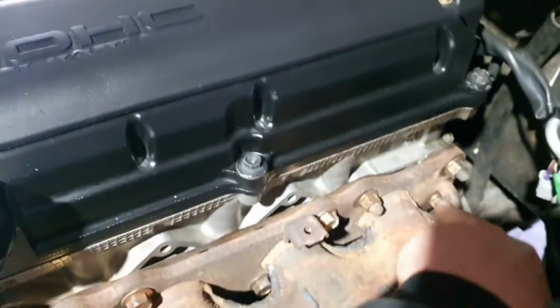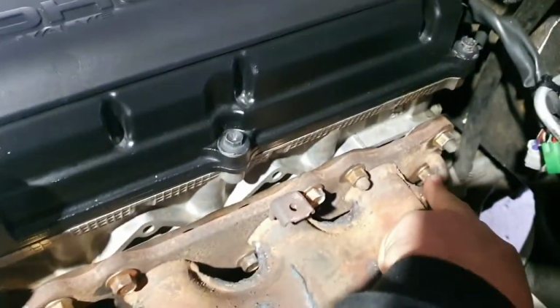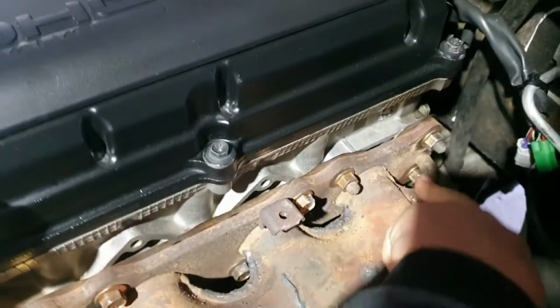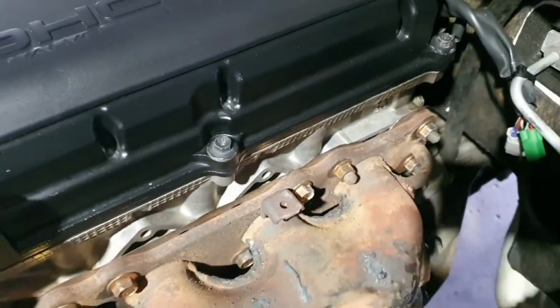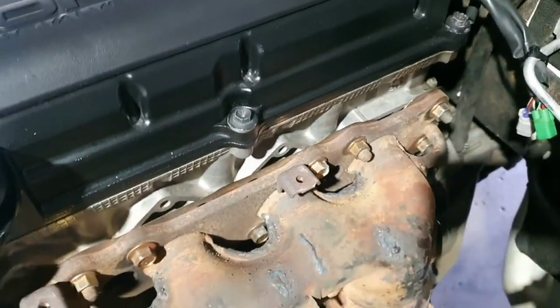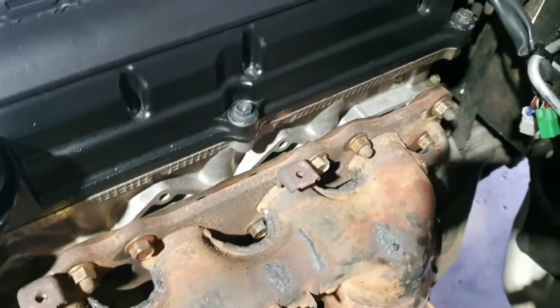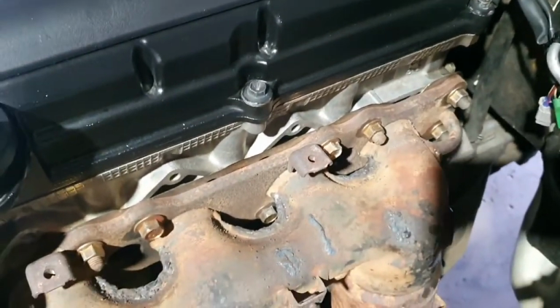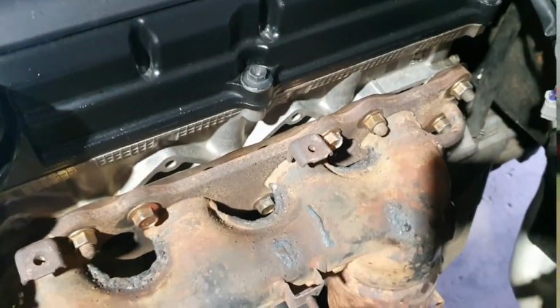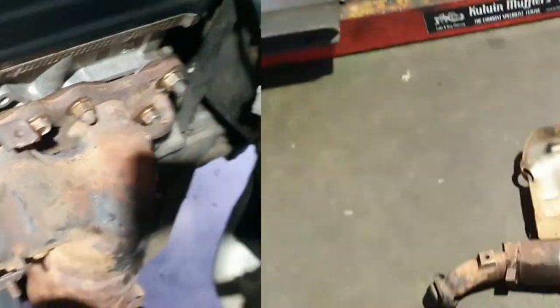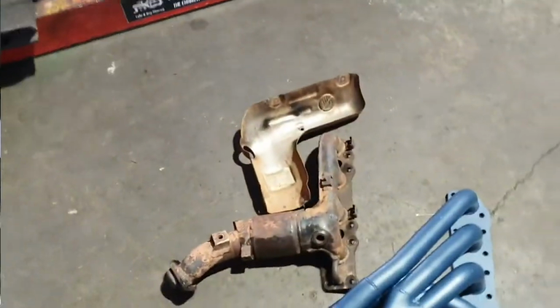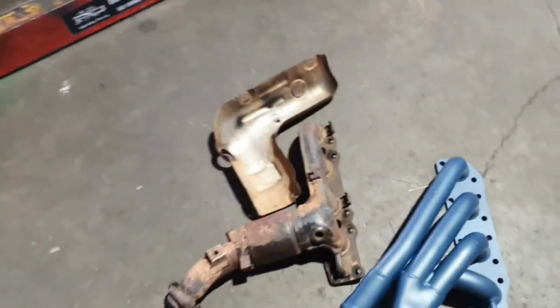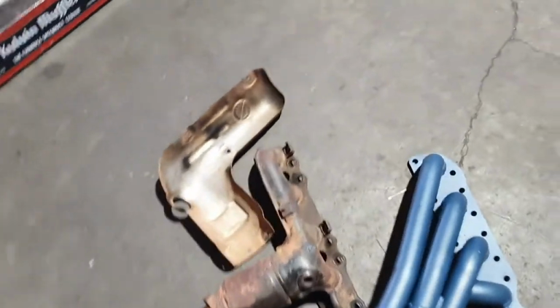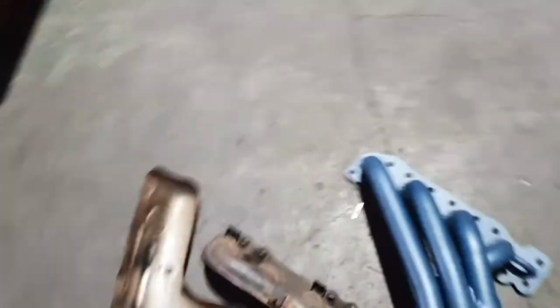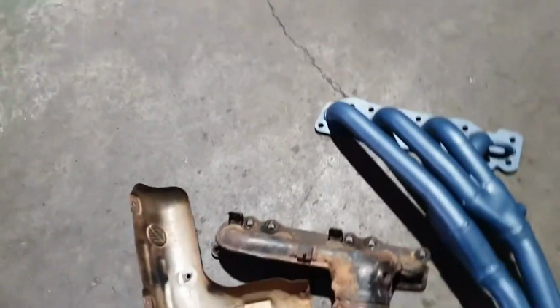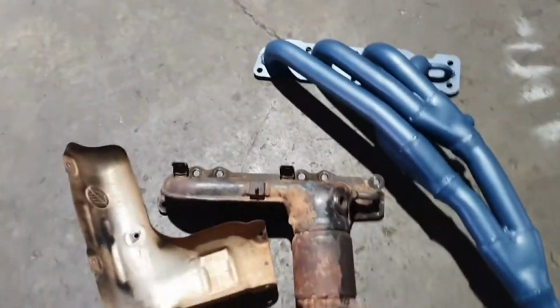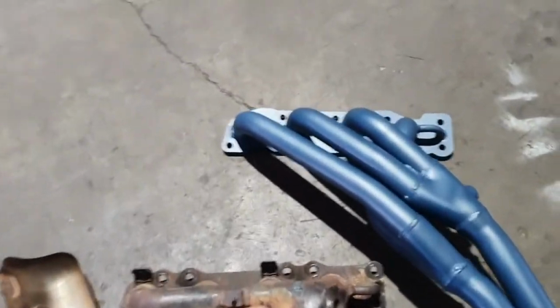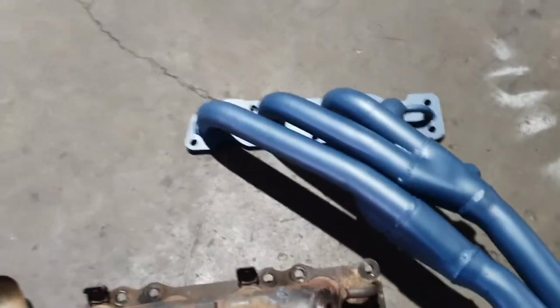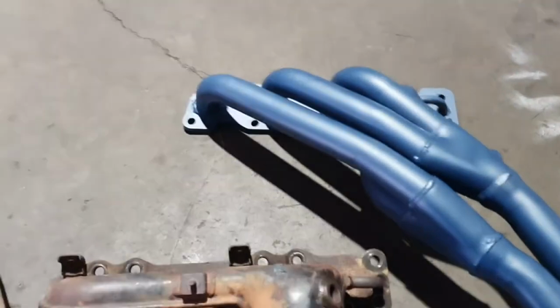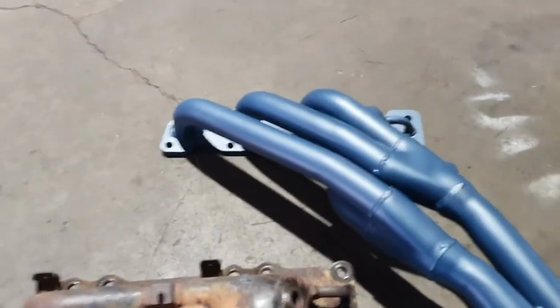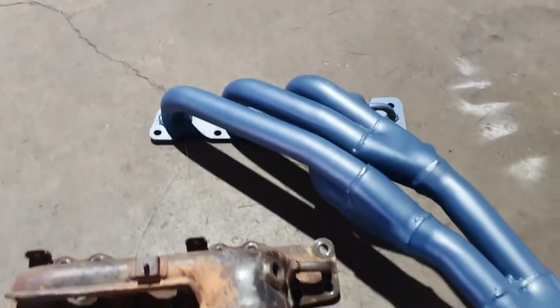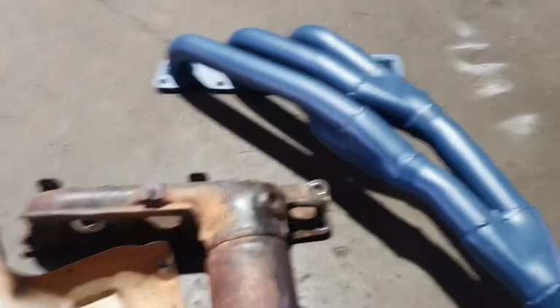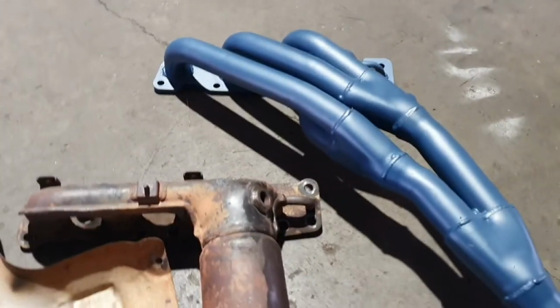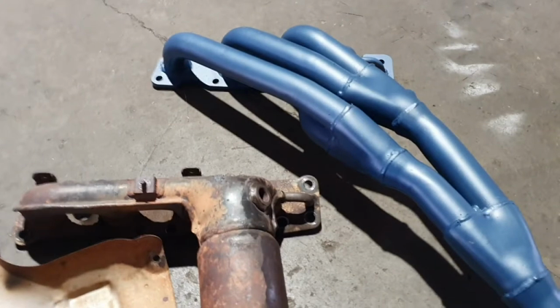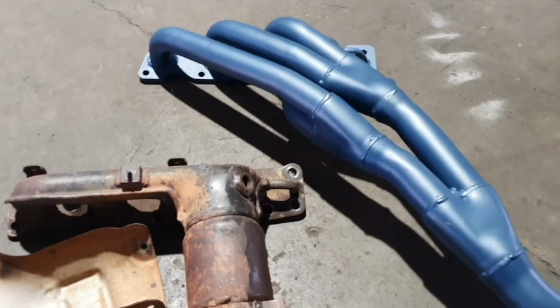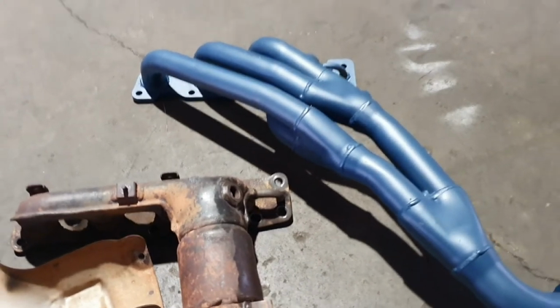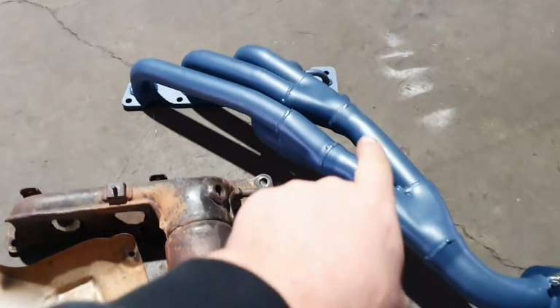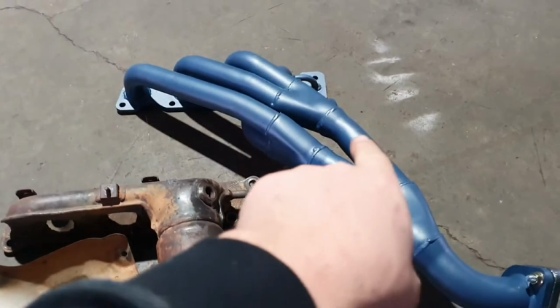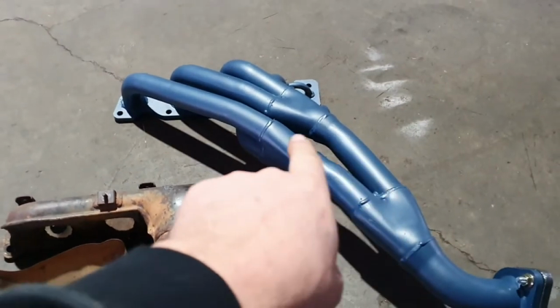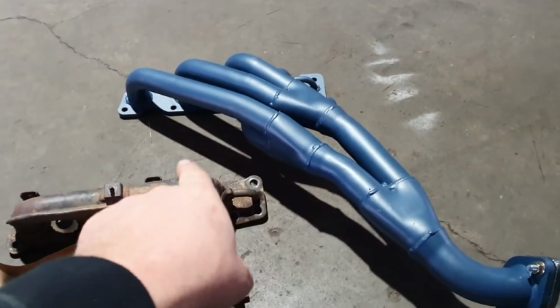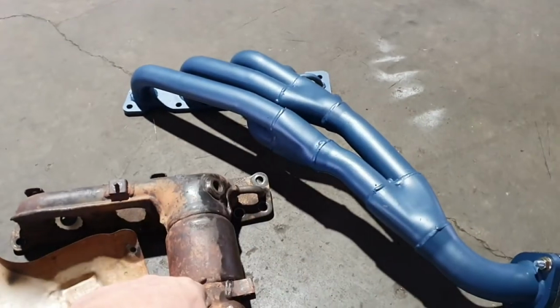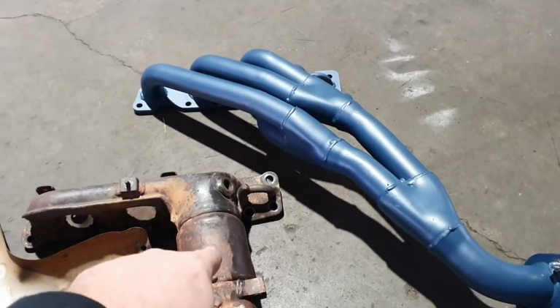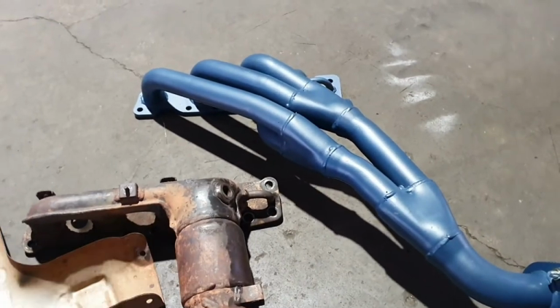We're also going to be doing an EGR block-off today as well because we don't want that going back in the engine. Here's our side-by-side comparison. I don't know if I need to go too much in depth with this - it's pretty darn obvious that this fella here is going to breathe a lot better than this little guy here.